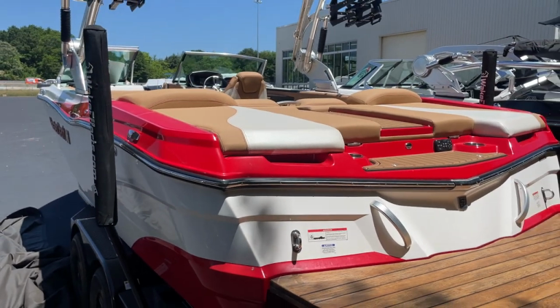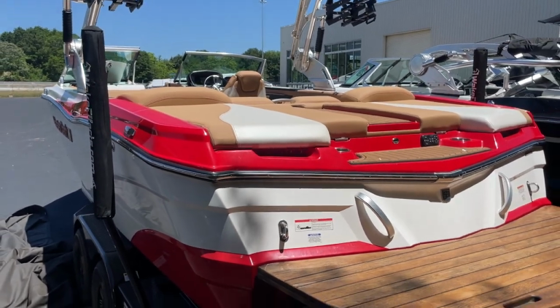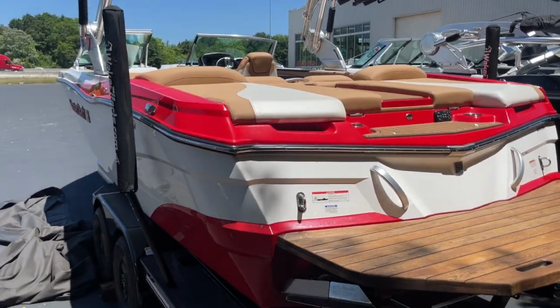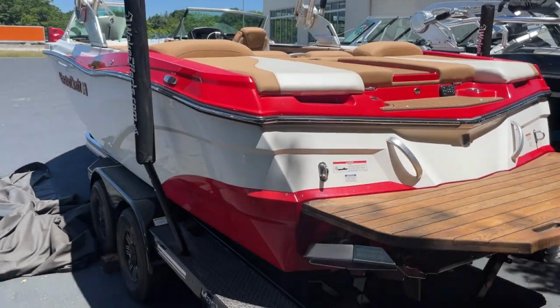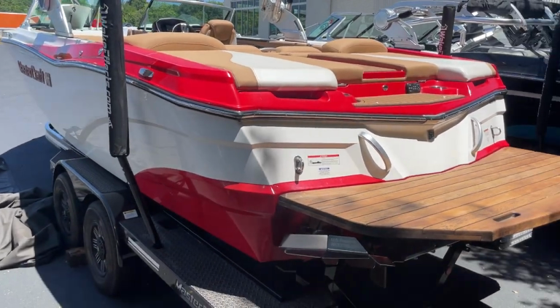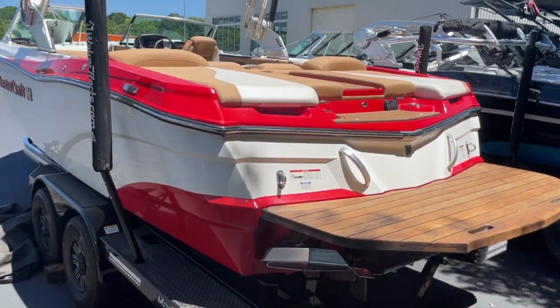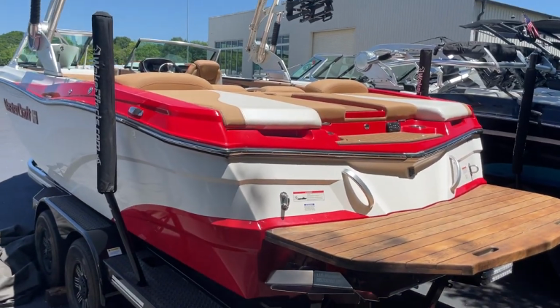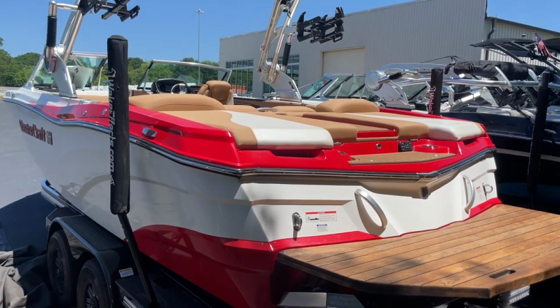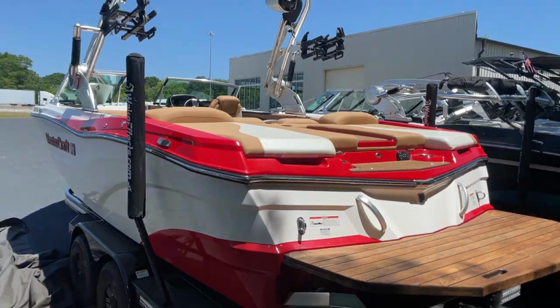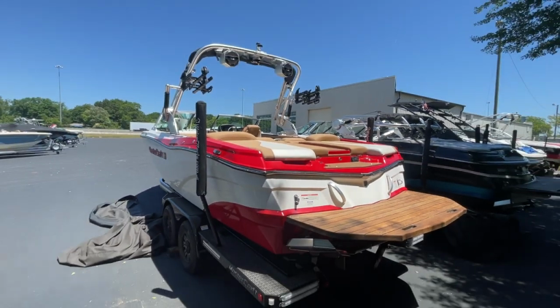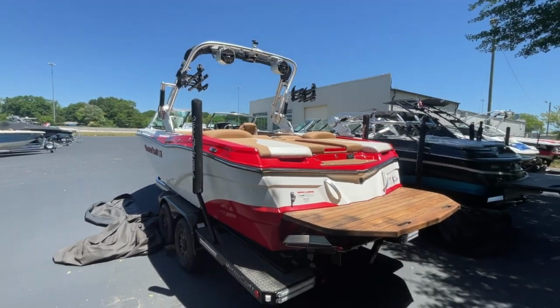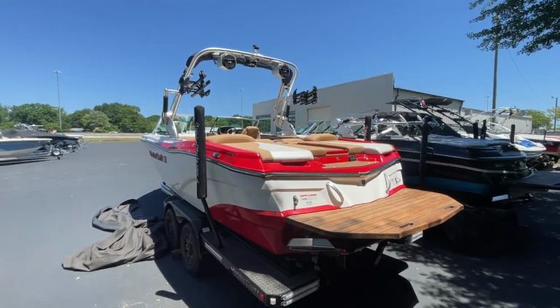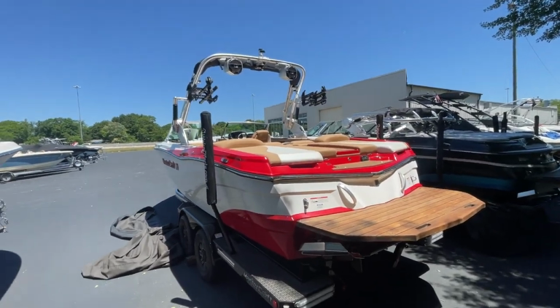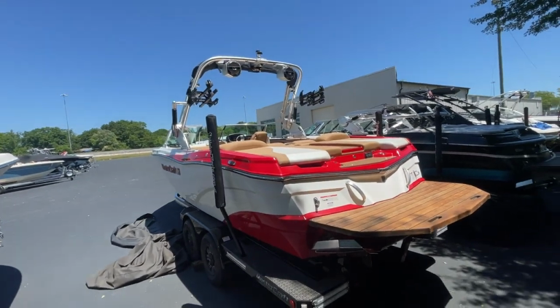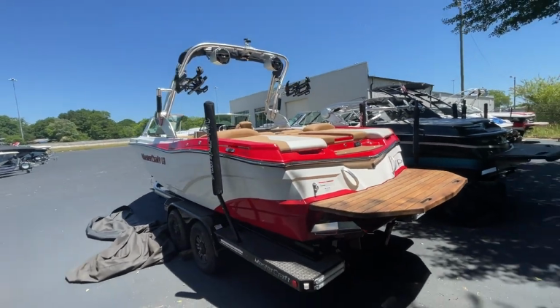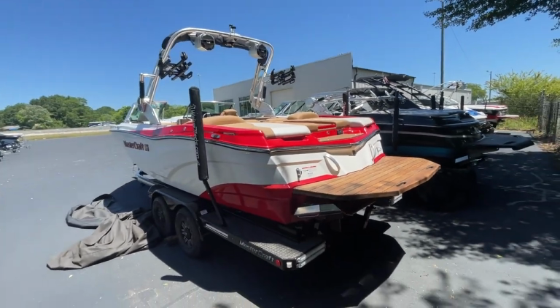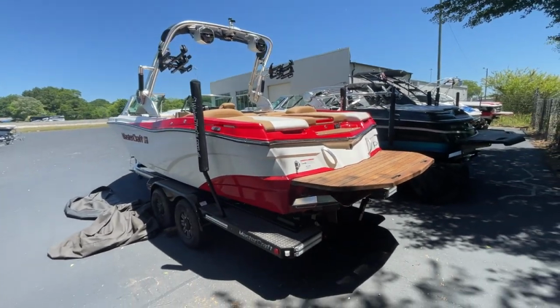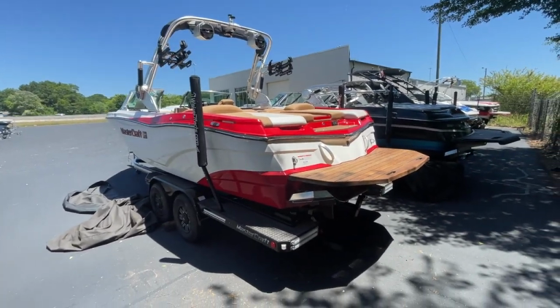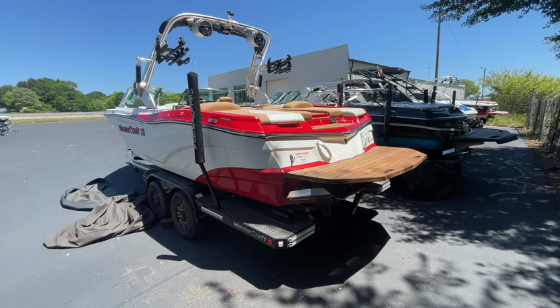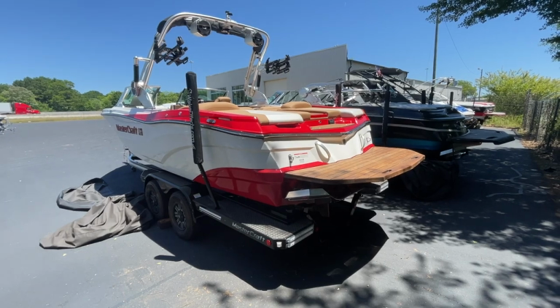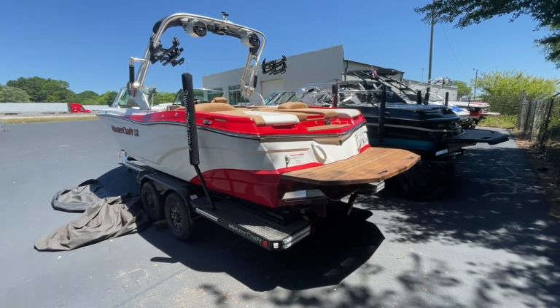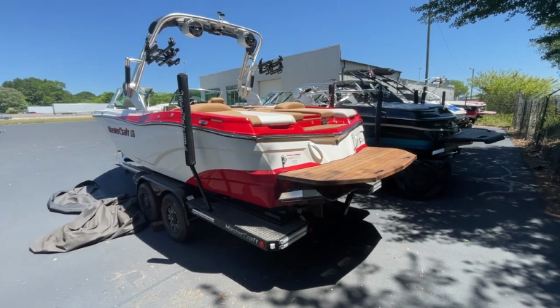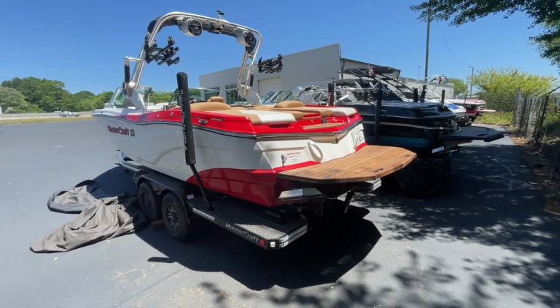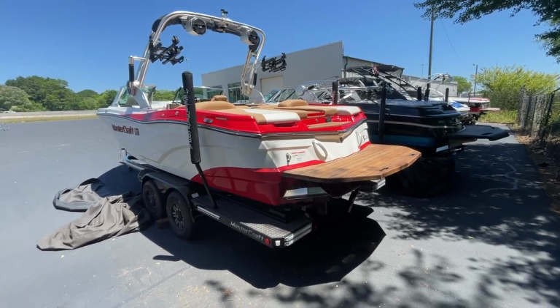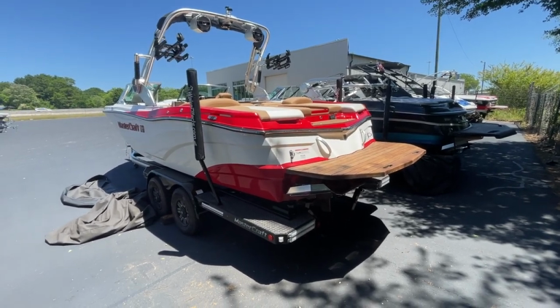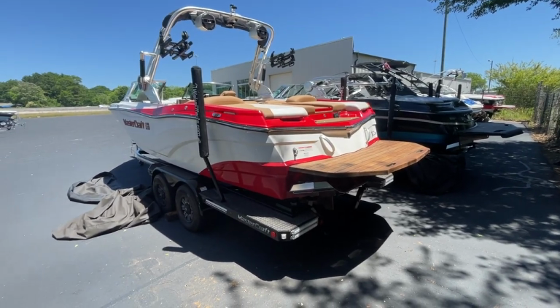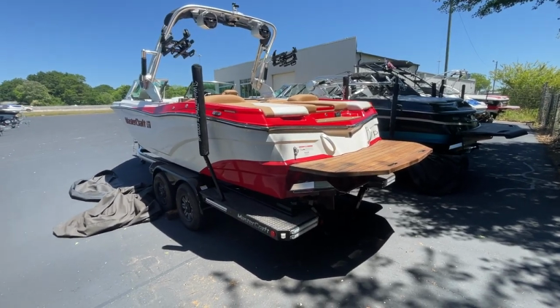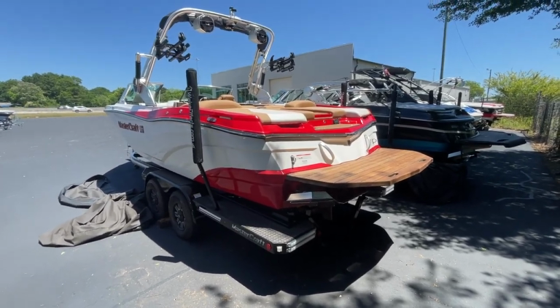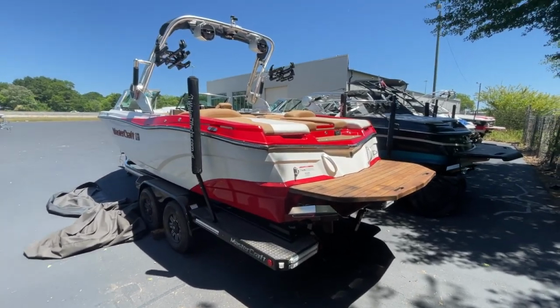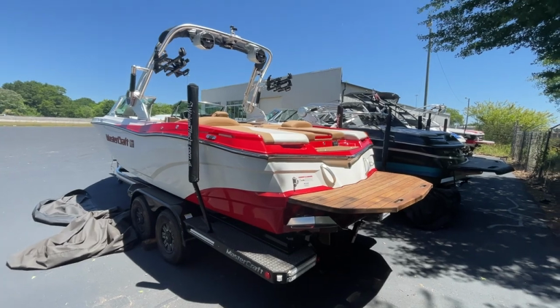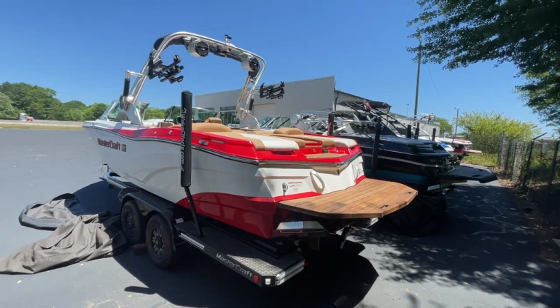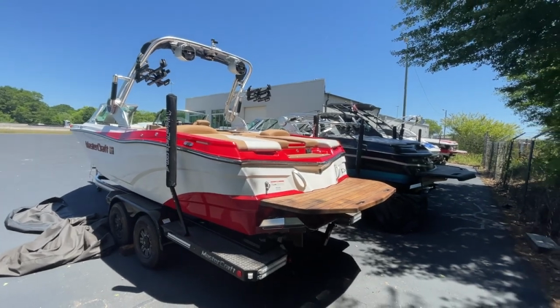Hi, my name is Scott with MarineMax here in Greenville, South Carolina. I'm gonna do a video walkthrough of this newly traded in Mastercraft XT23. This is a 2018. This boat has 265 hours on it. Fully loaded Mastercraft XT23.